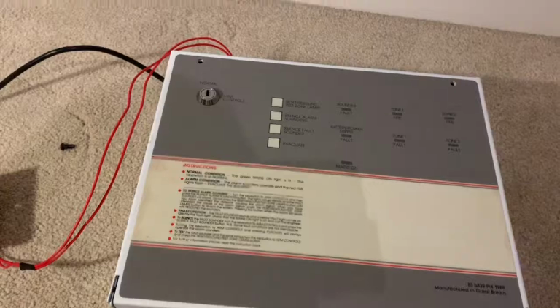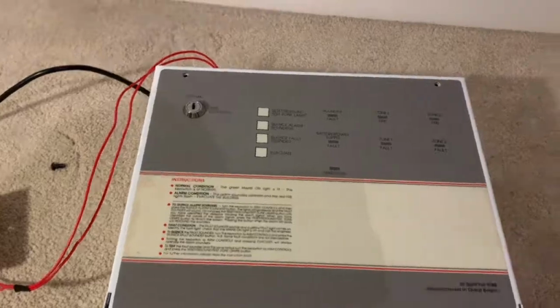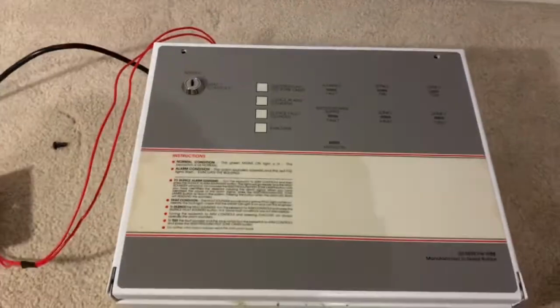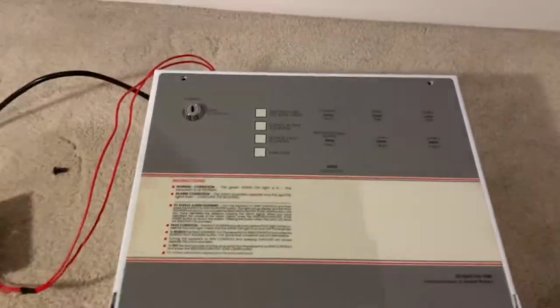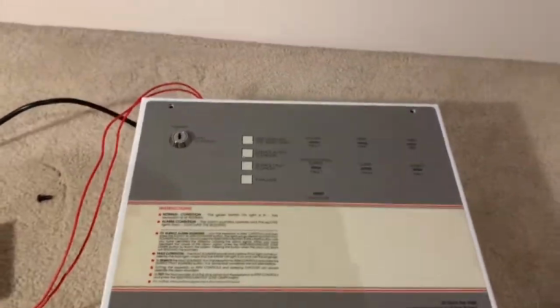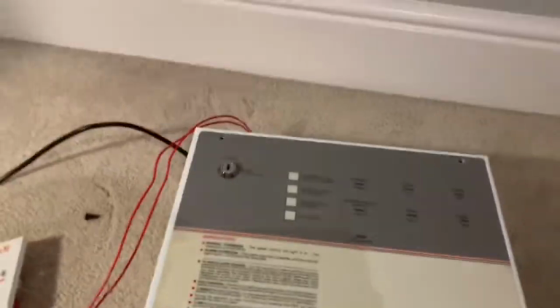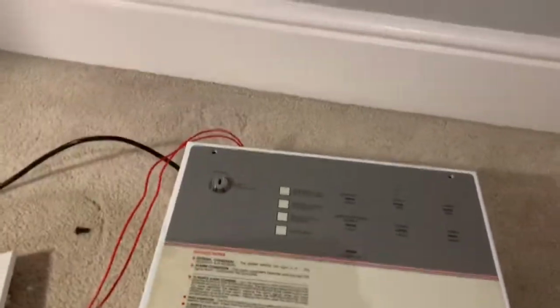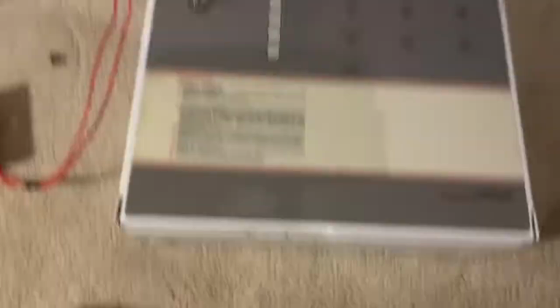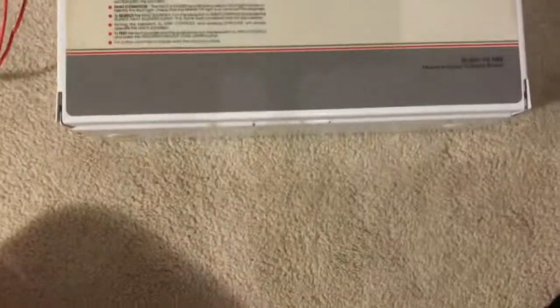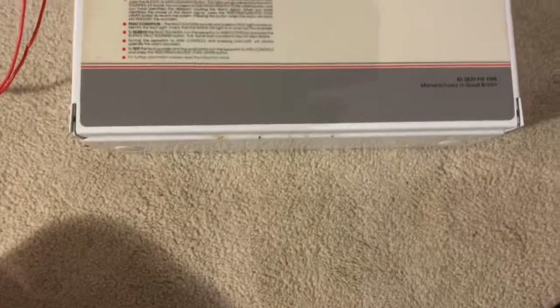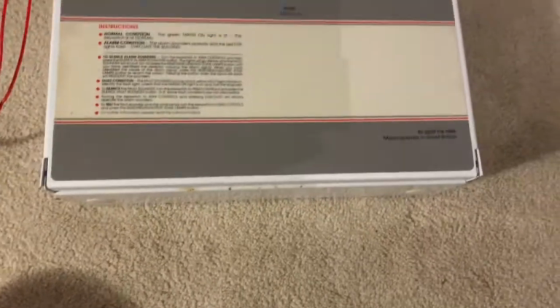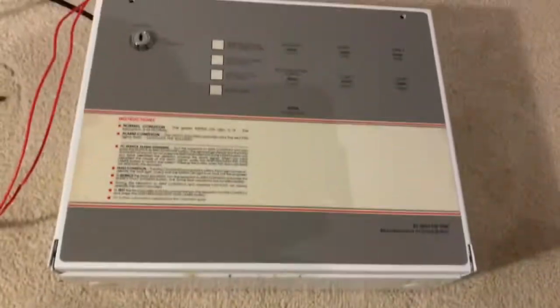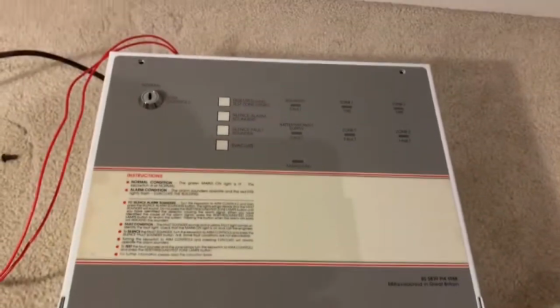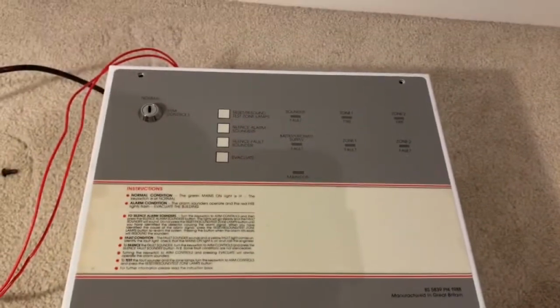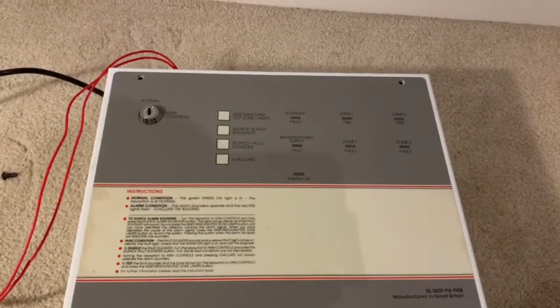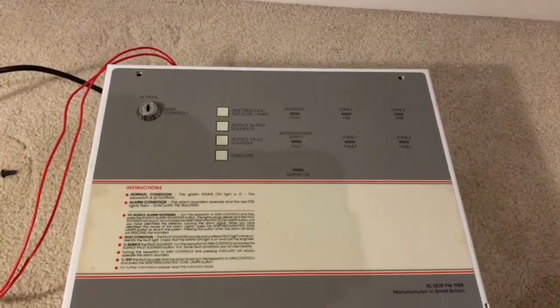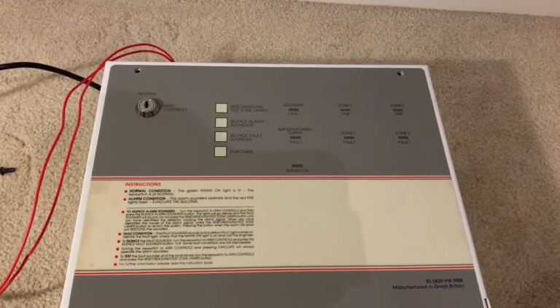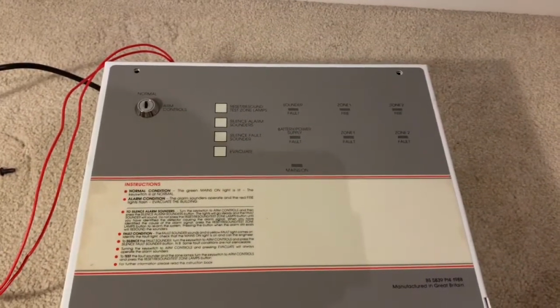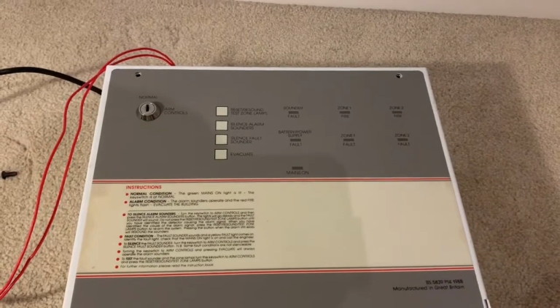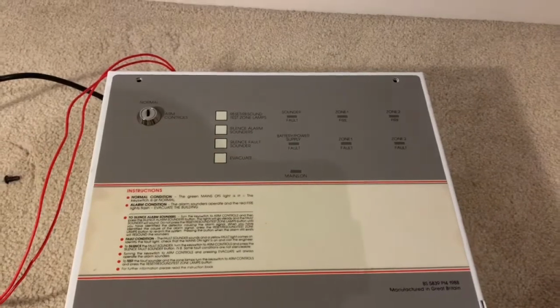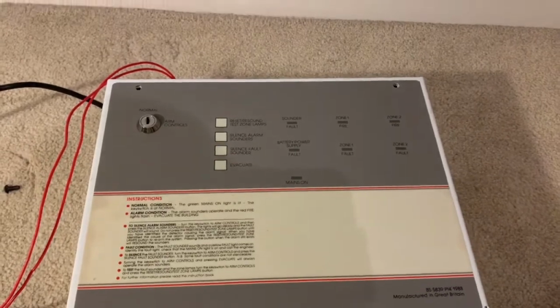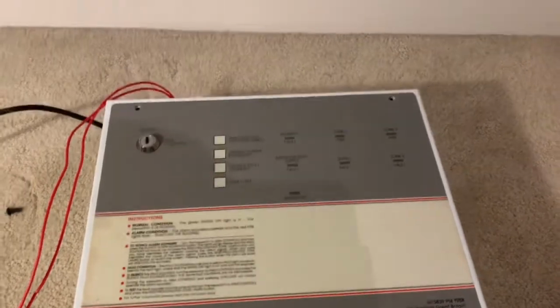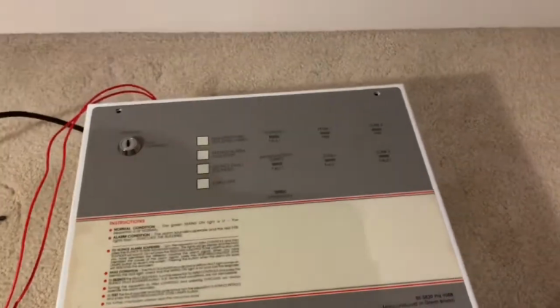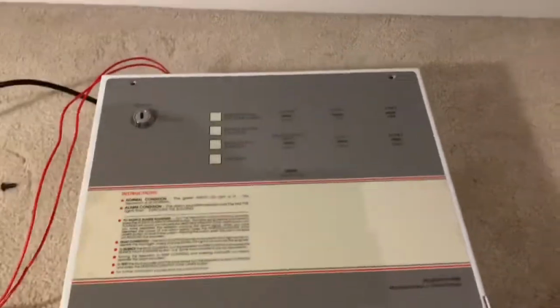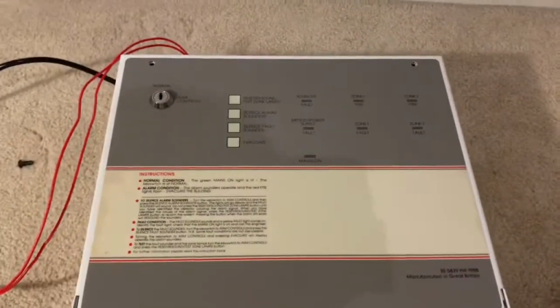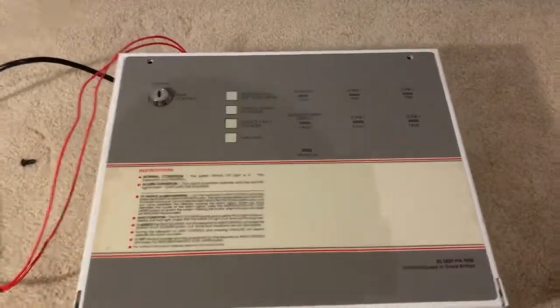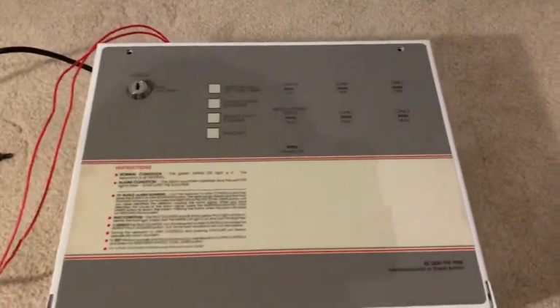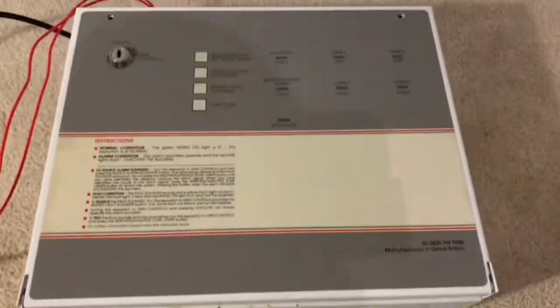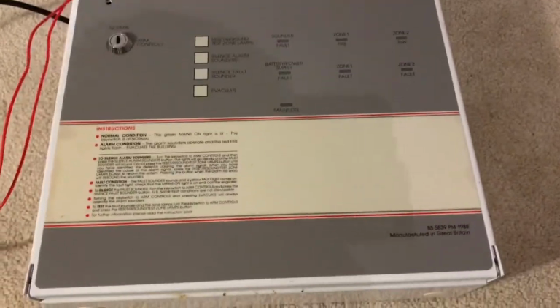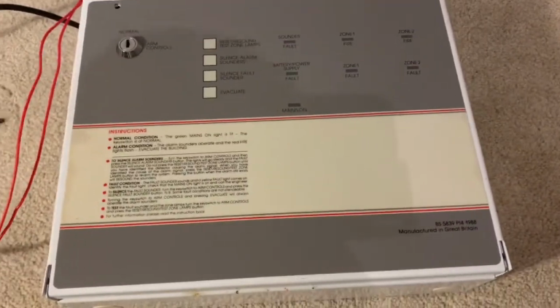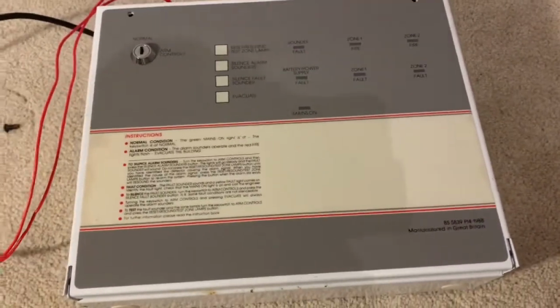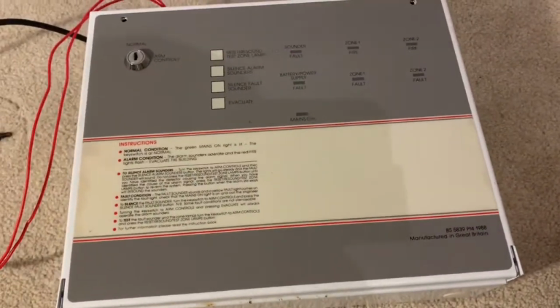Hi guys, welcome back, and today I'm going to show you my CTEK Fire Alarm Control Panel. This is what it looks like. You can see it looks pretty good in aesthetics.